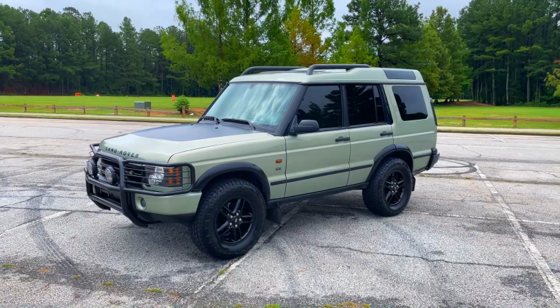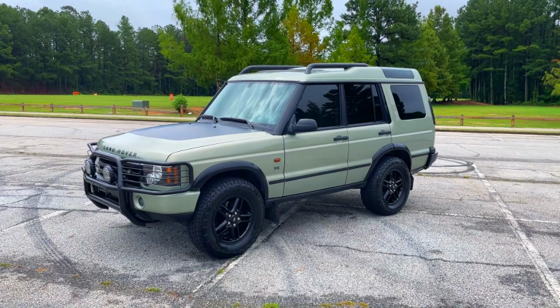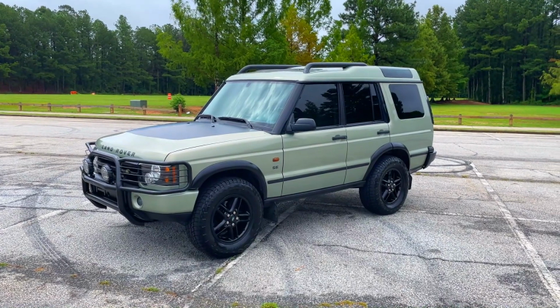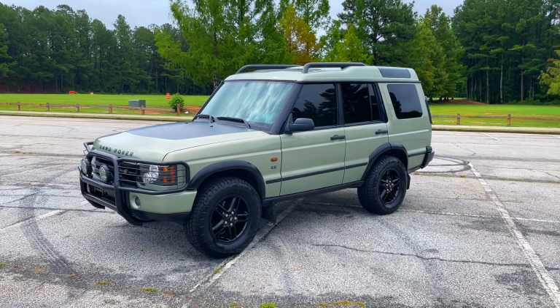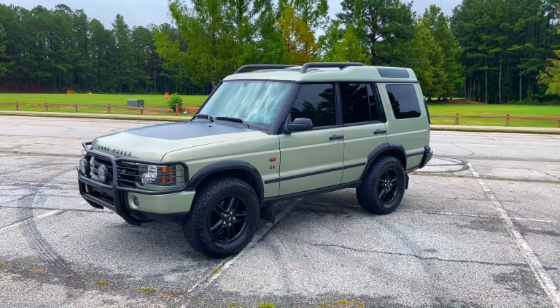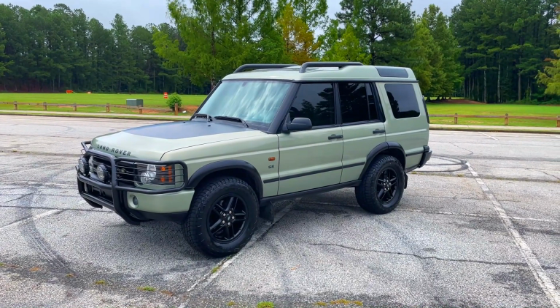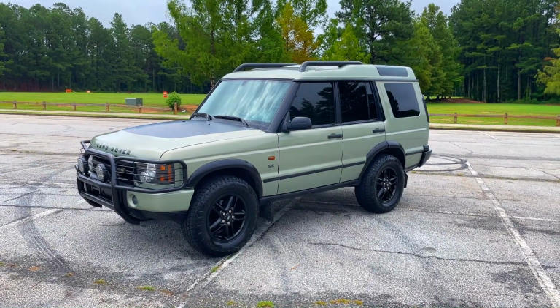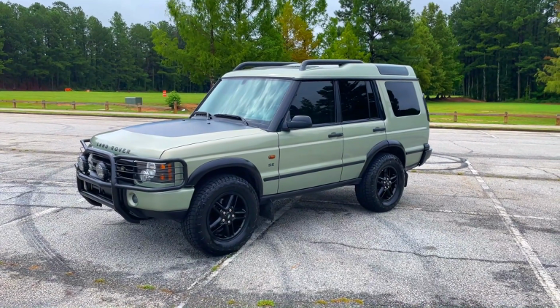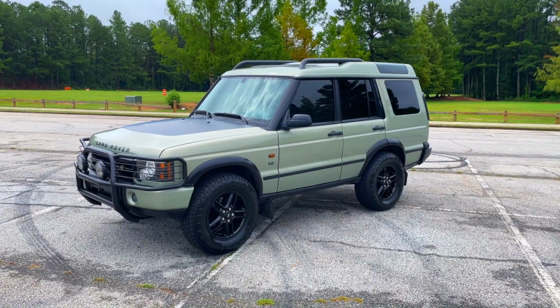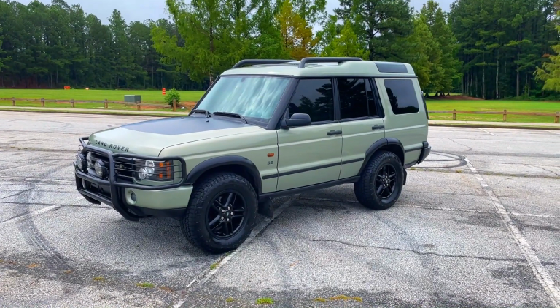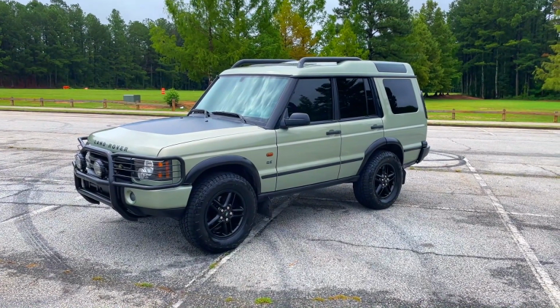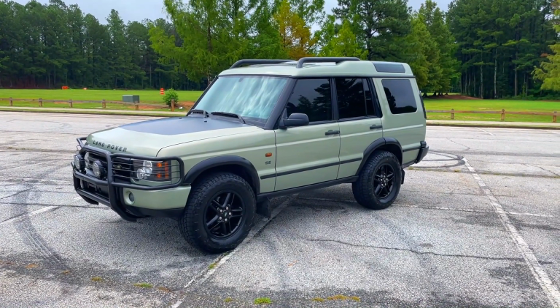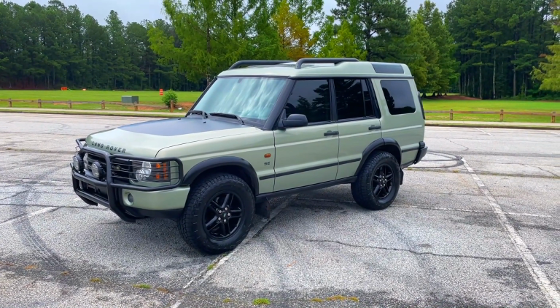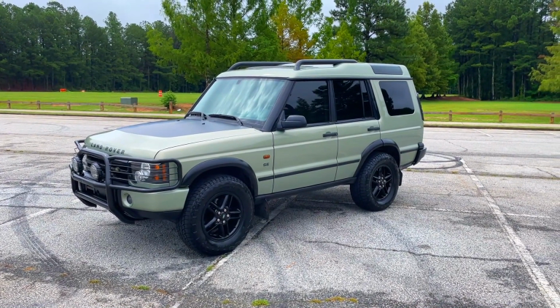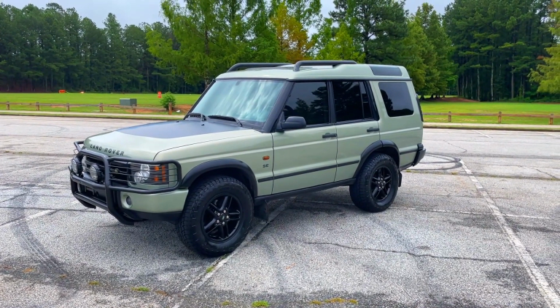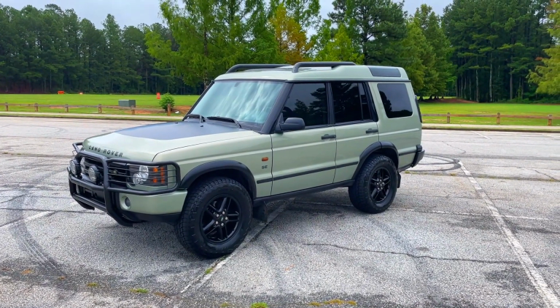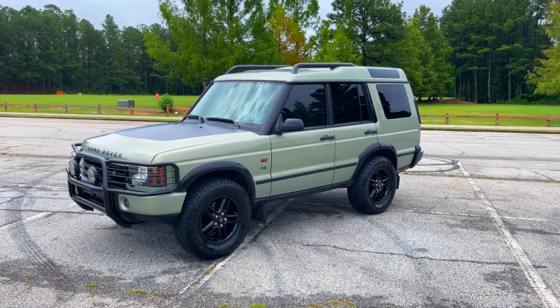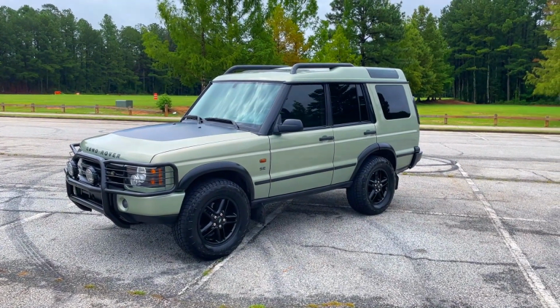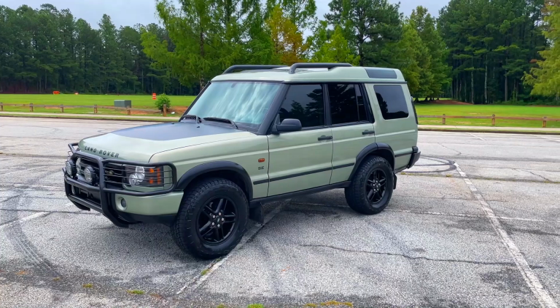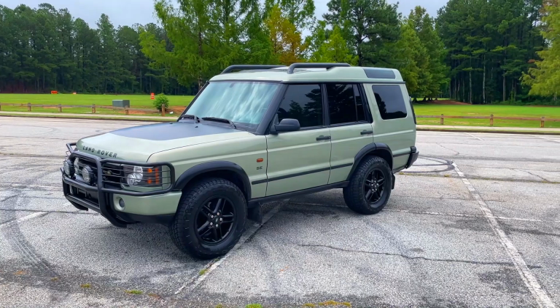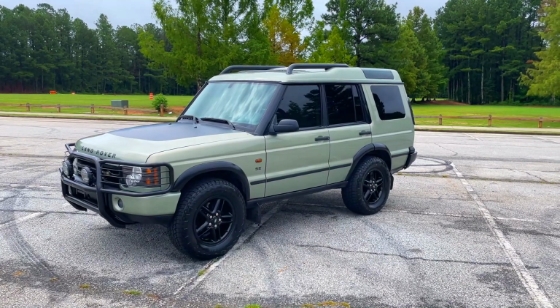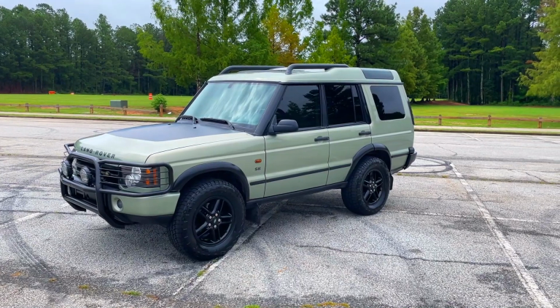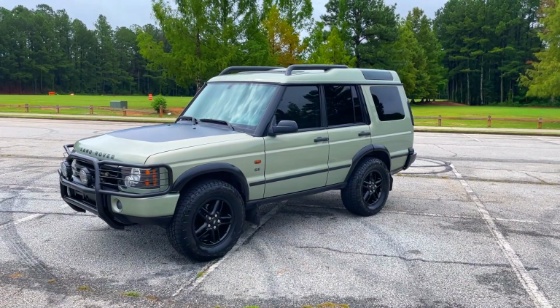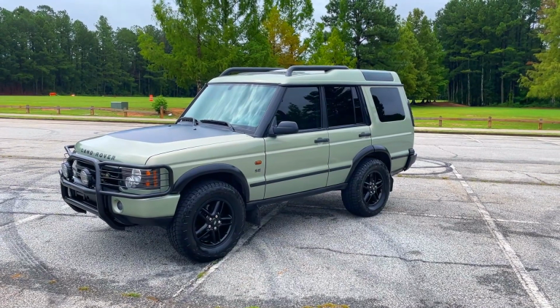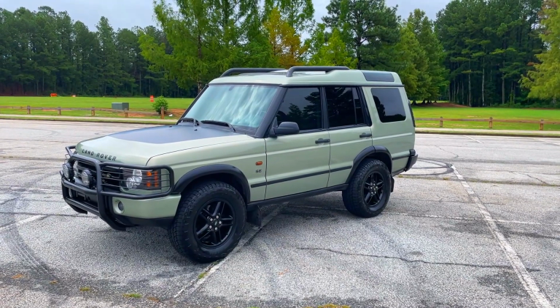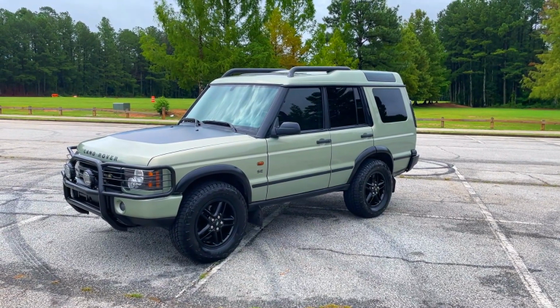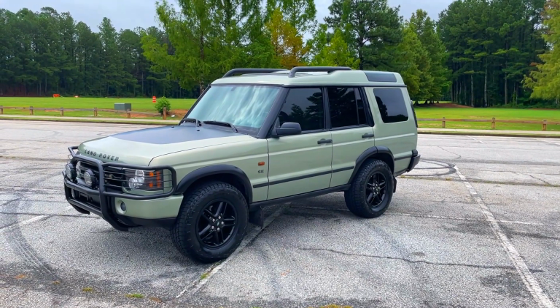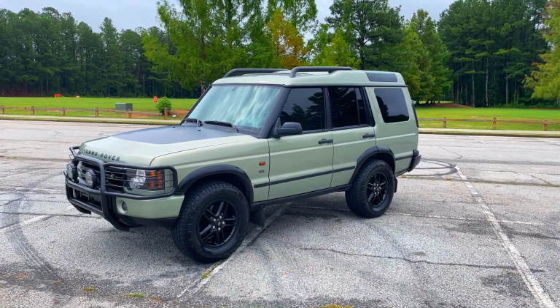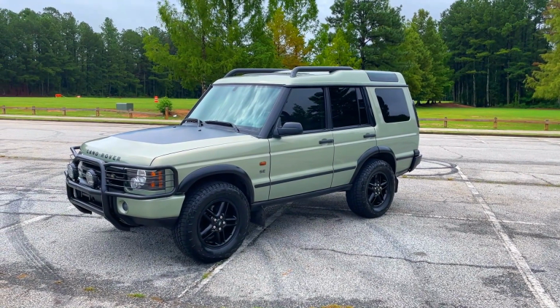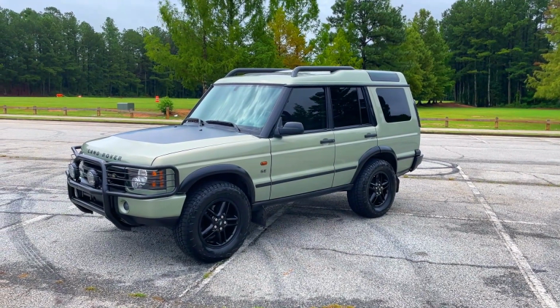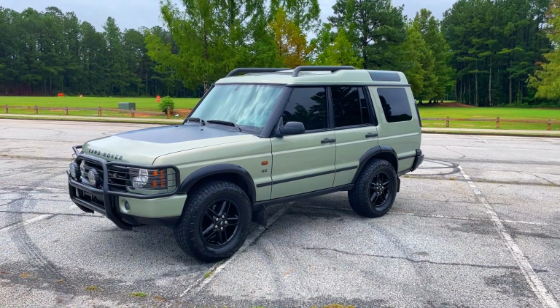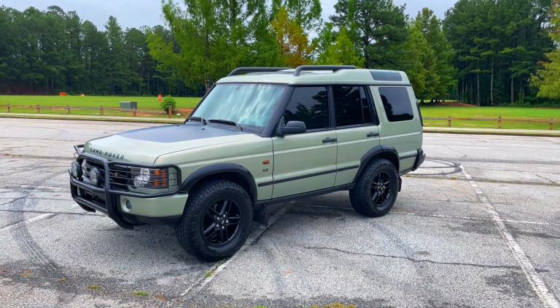This is a 2003 Land Rover Discovery D2 SE. Don't be confused by the roof rails — yes, there are '04 roof rails. We normally do that on the '03s when we're doing the sunroofs.